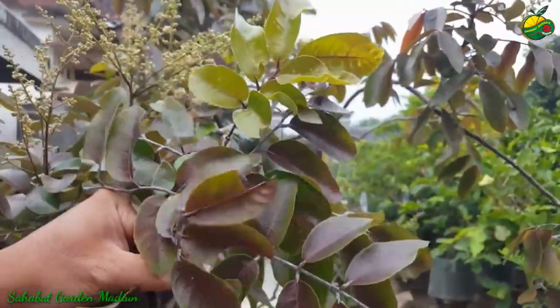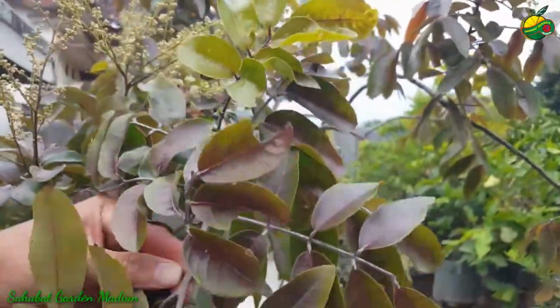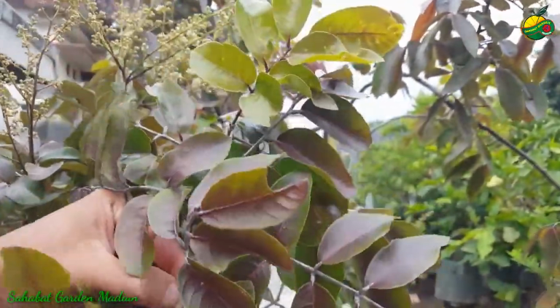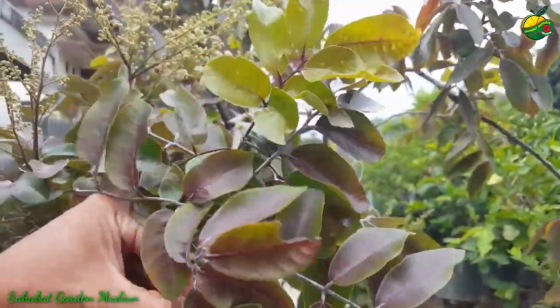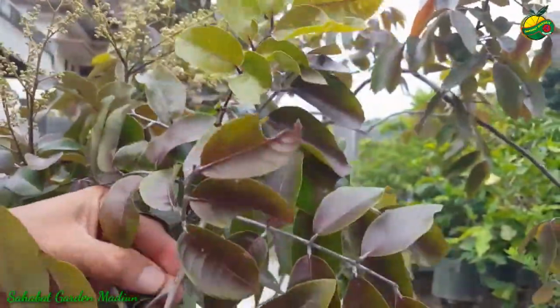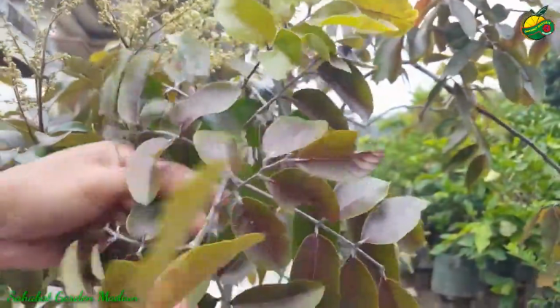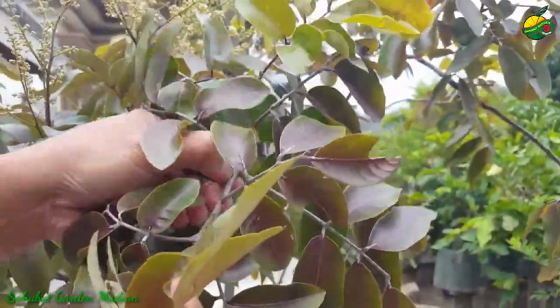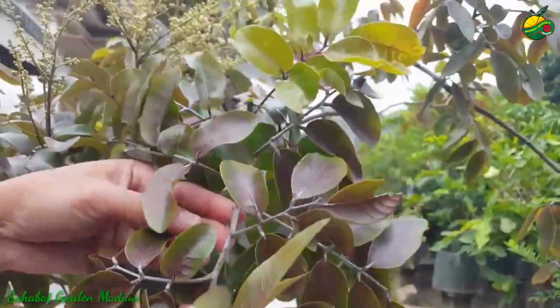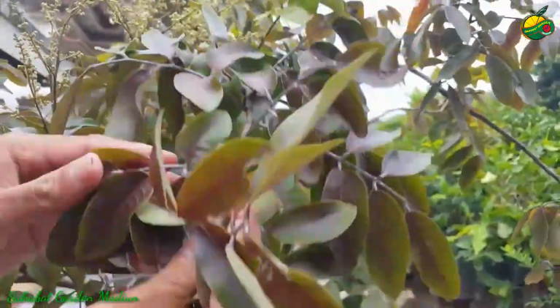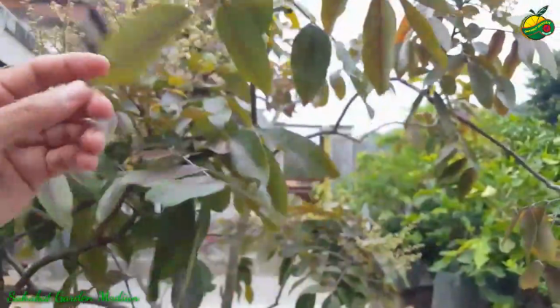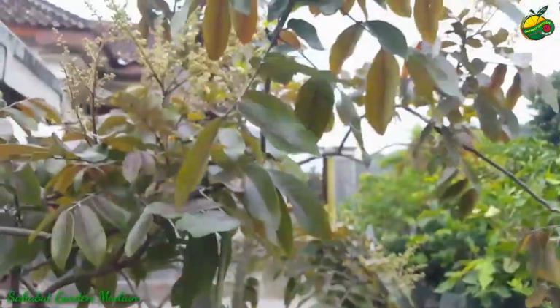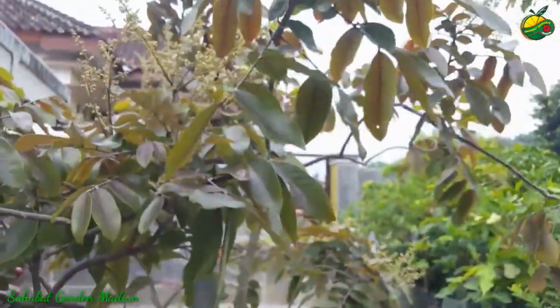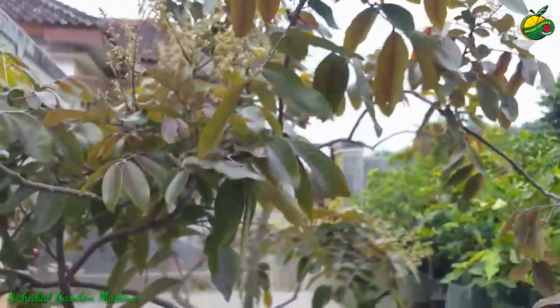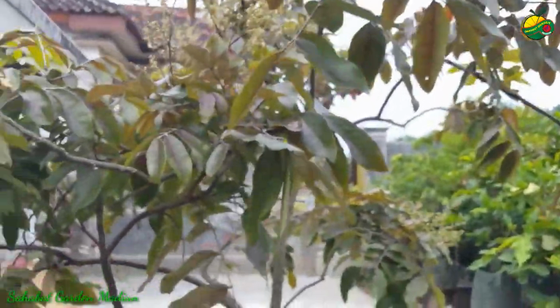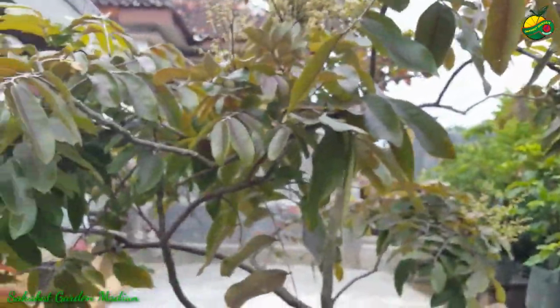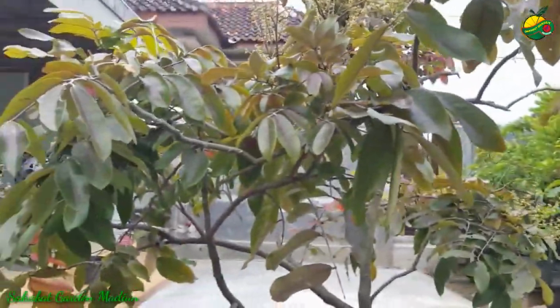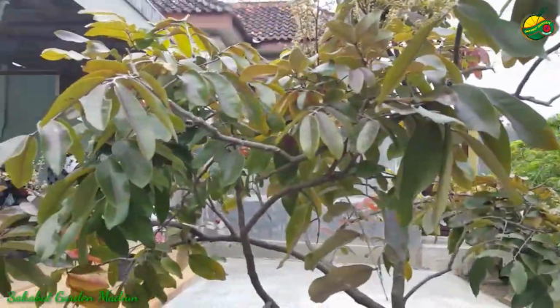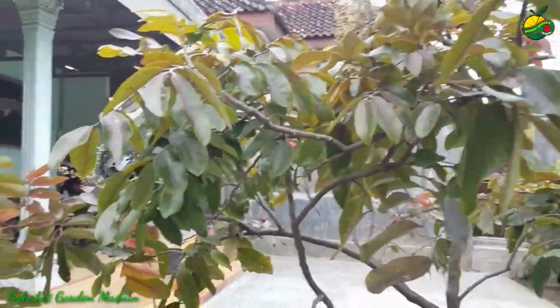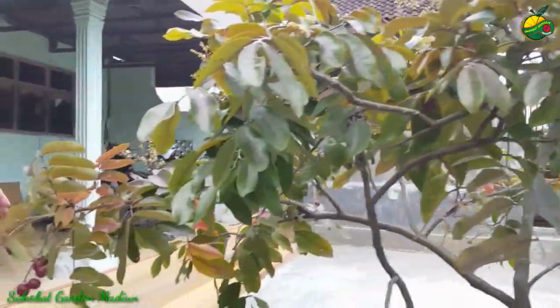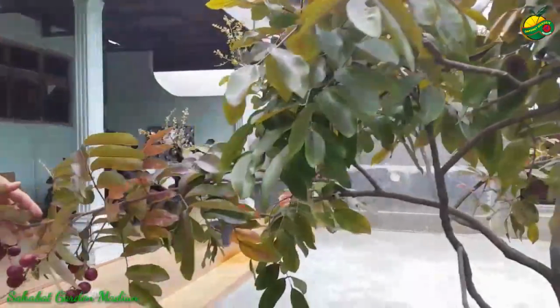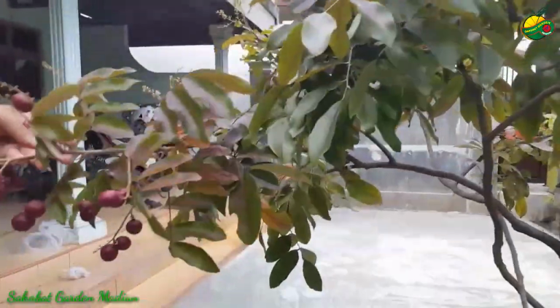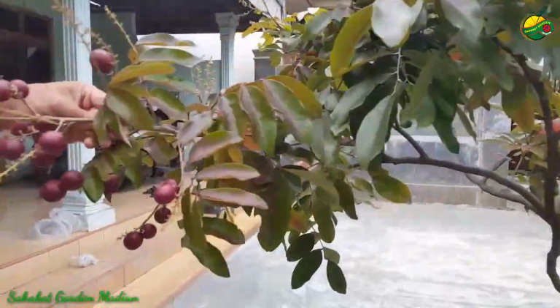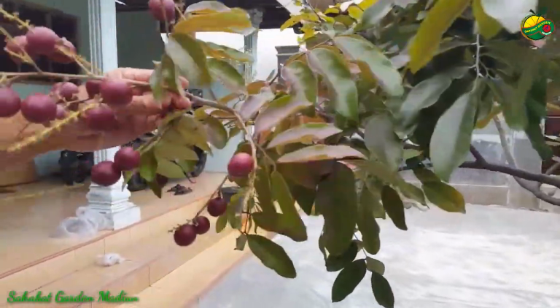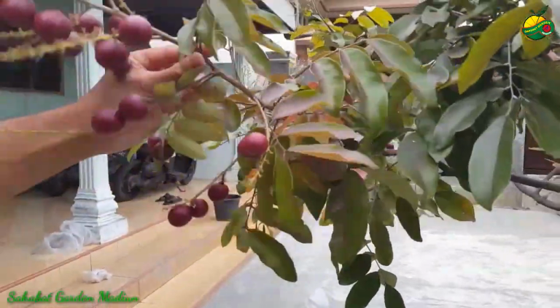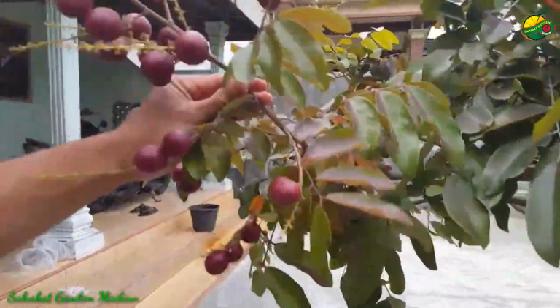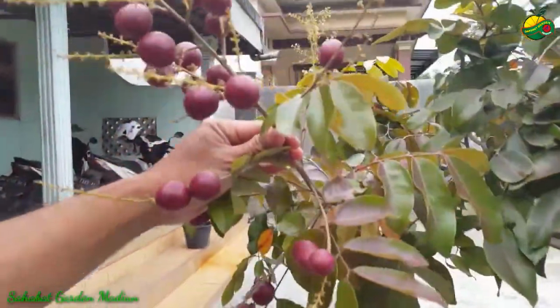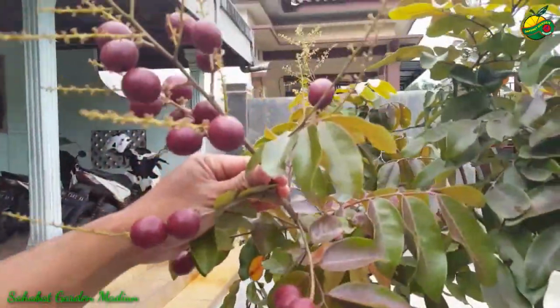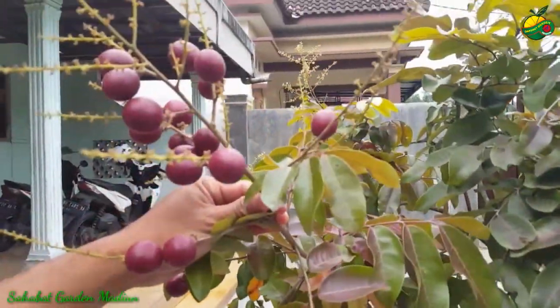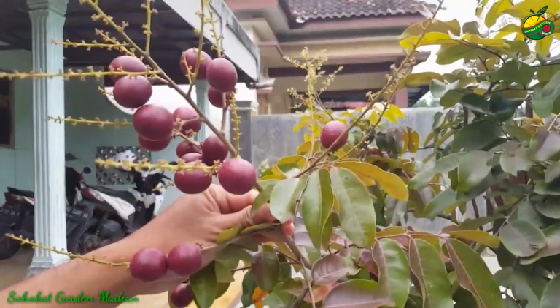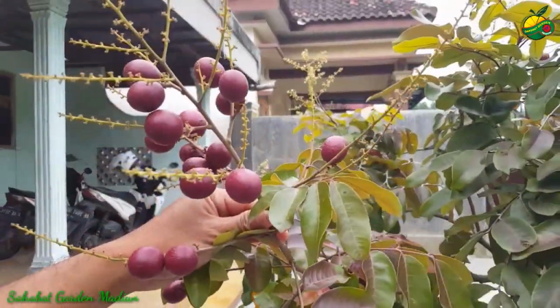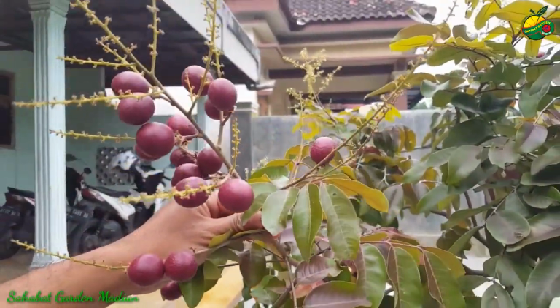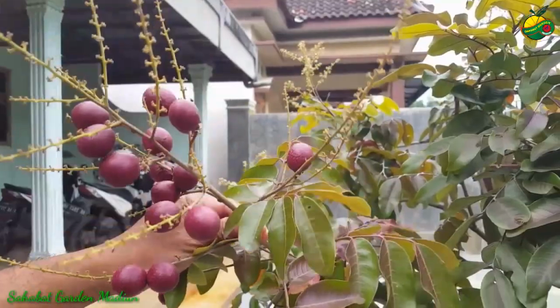Anda bisa perhatikan itu daun kelengkeng merah — daunnya merah sampai ke batang-batangnya pun merah. Ini berwarna merah-merah seperti ini. Dan untuk lebih uniknya, buahnya pun berwarna merah. Cantik sekali ya.